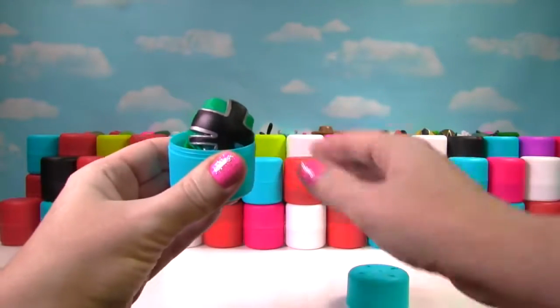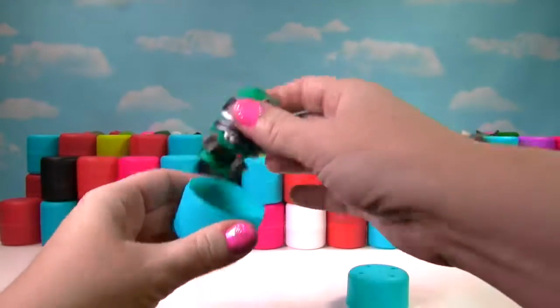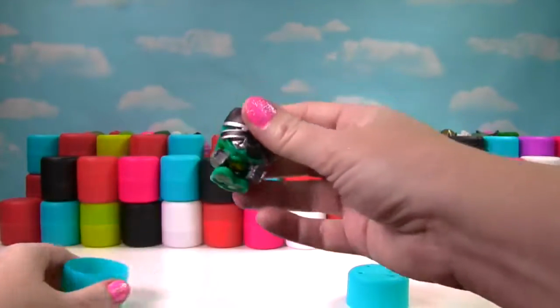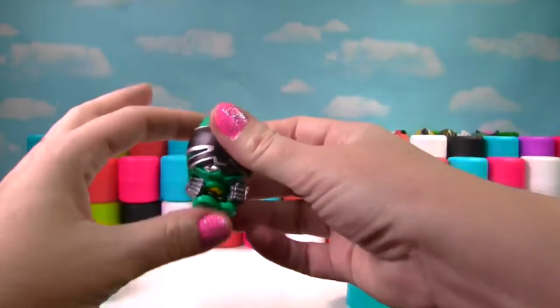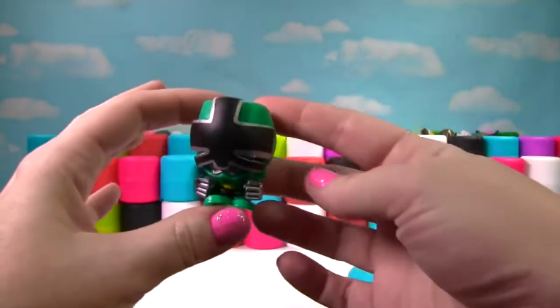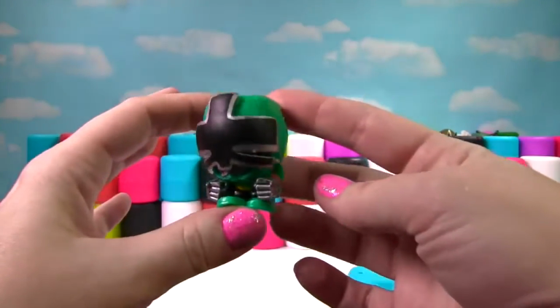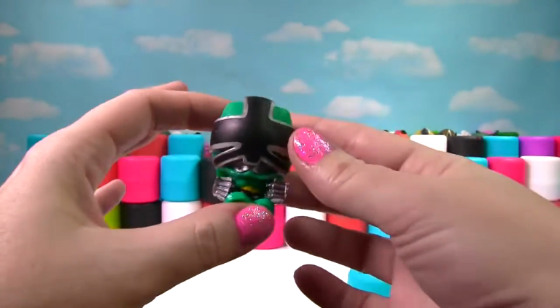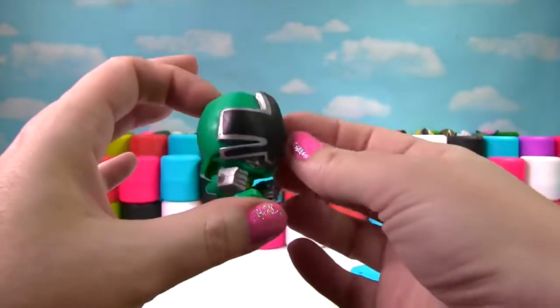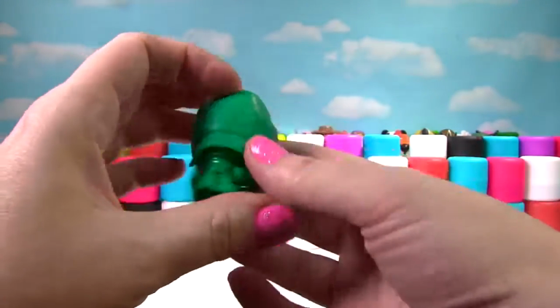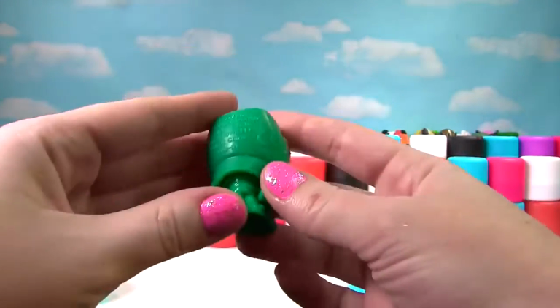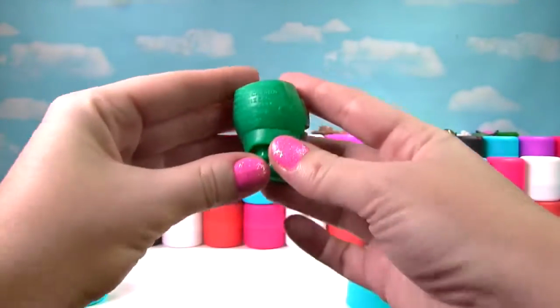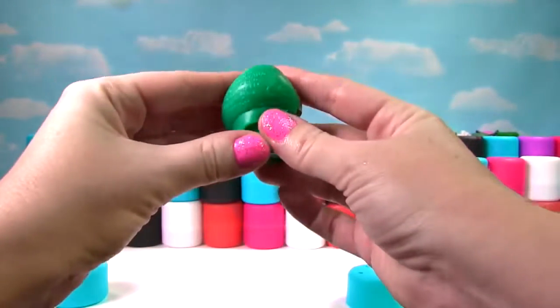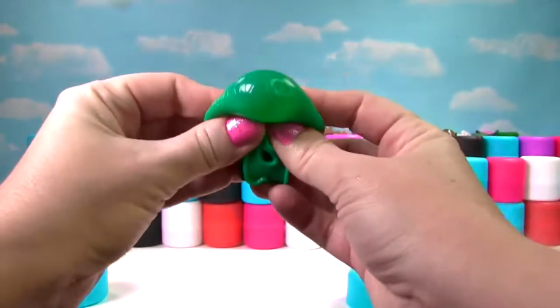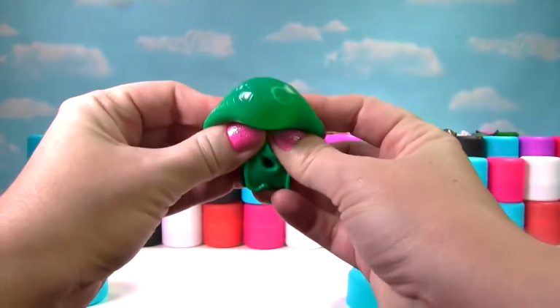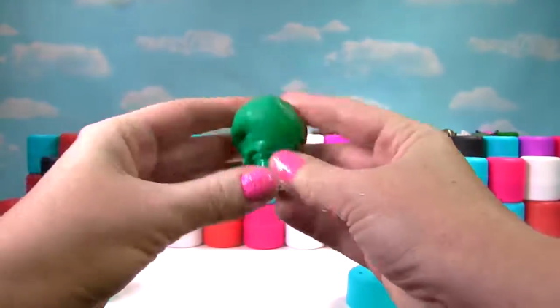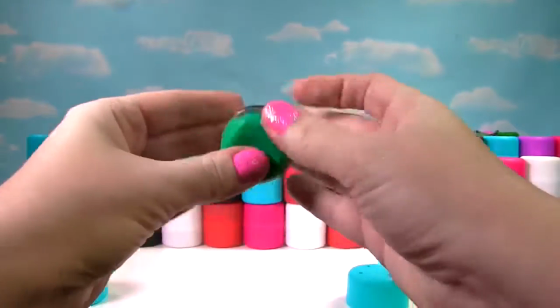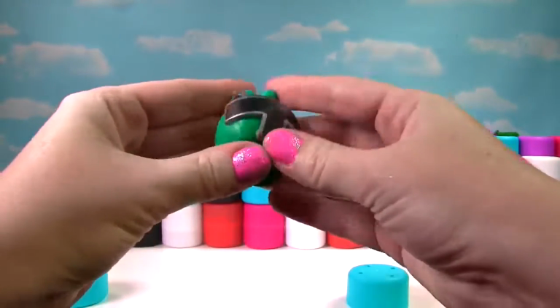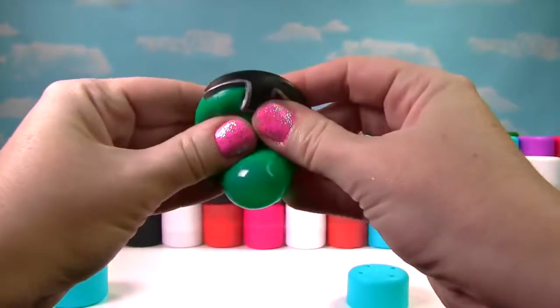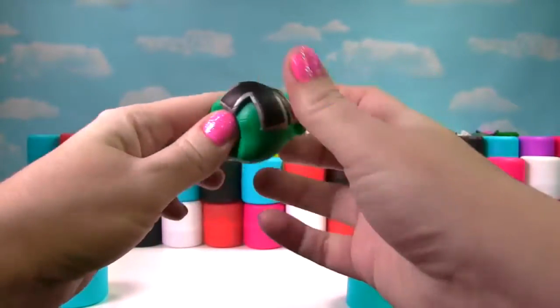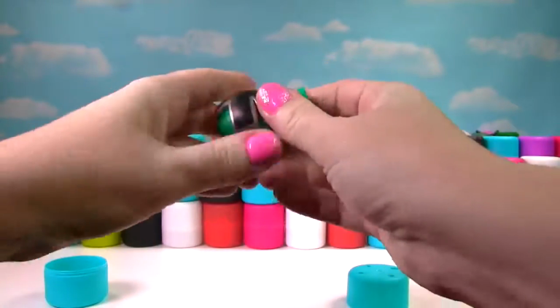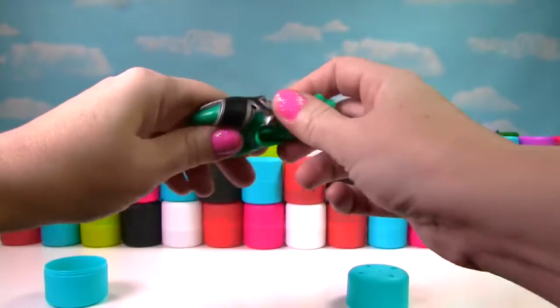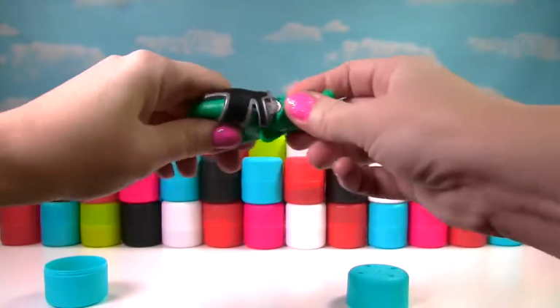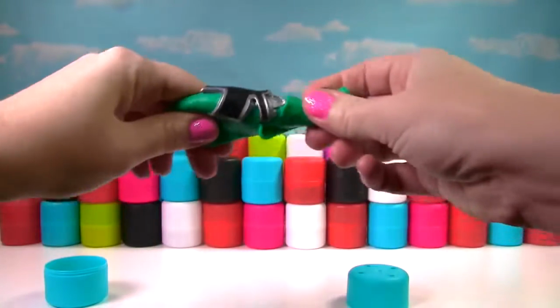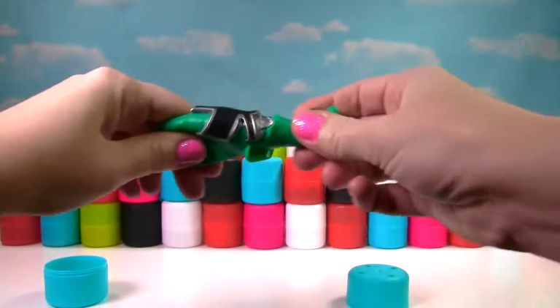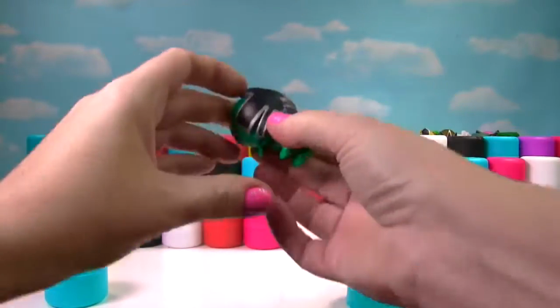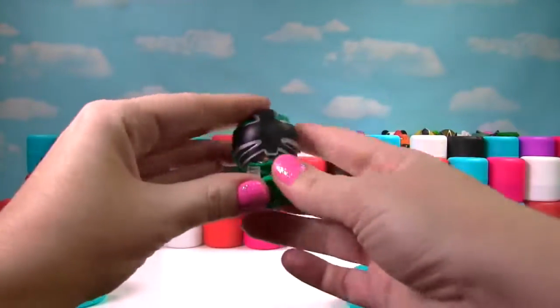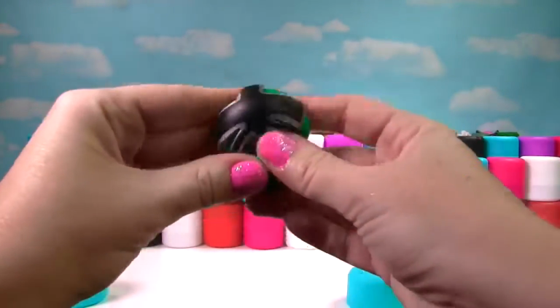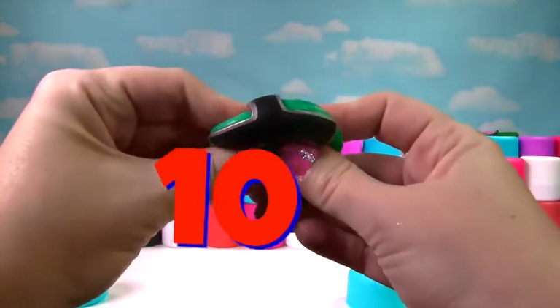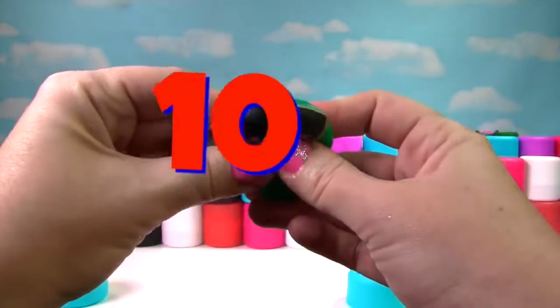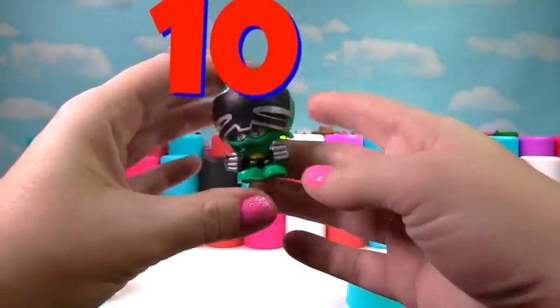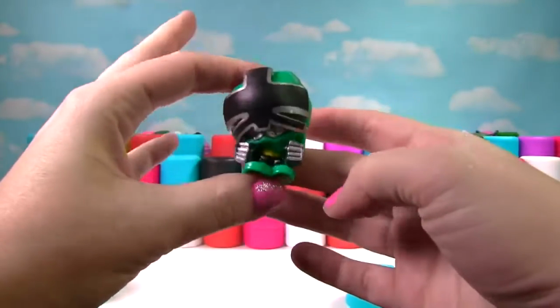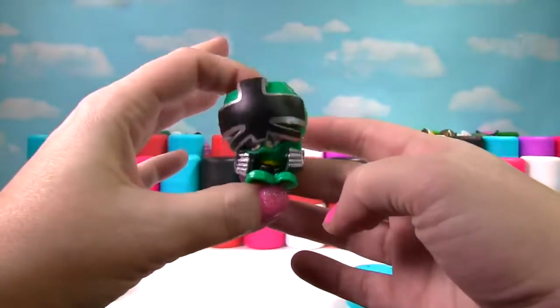Our first one is the Green Power Ranger. Let's give him a squish and another squish — so squishy and stretchy. He gets a 10 on the Squish Meter.